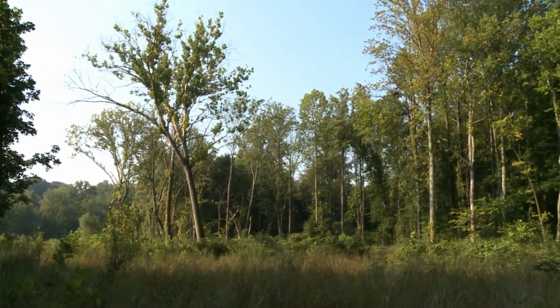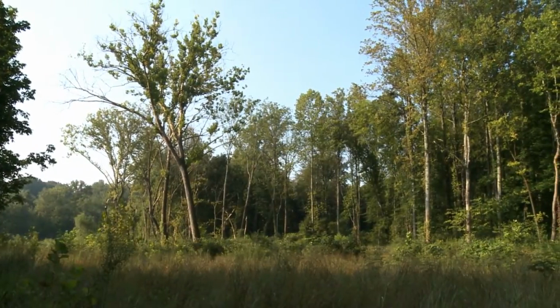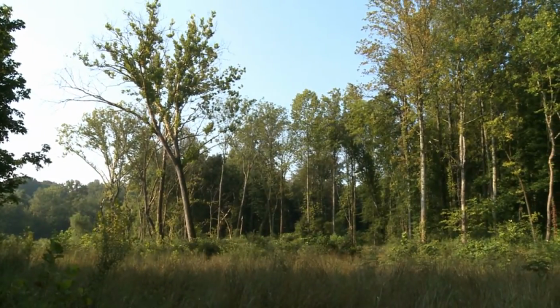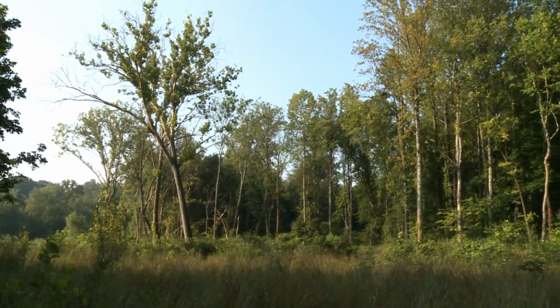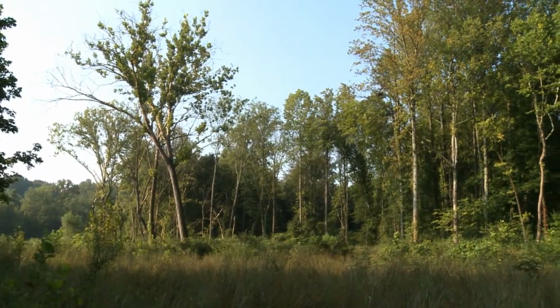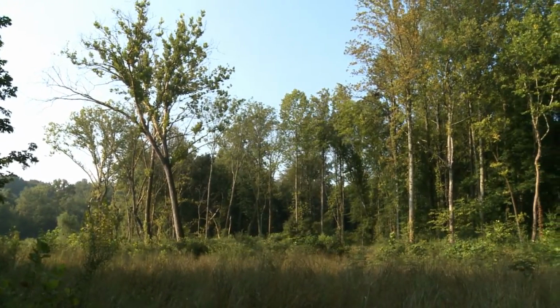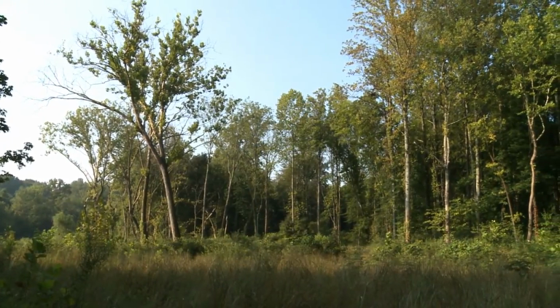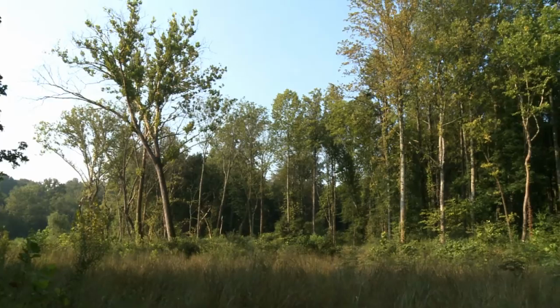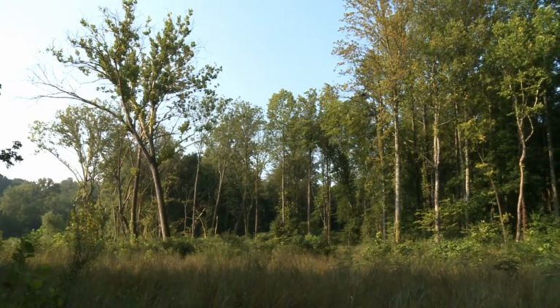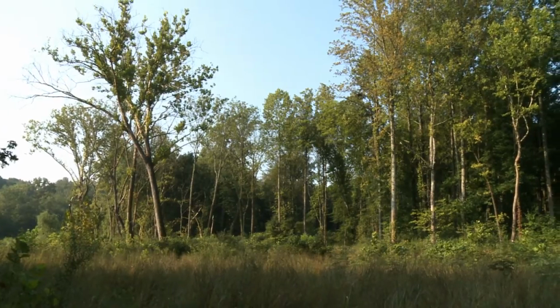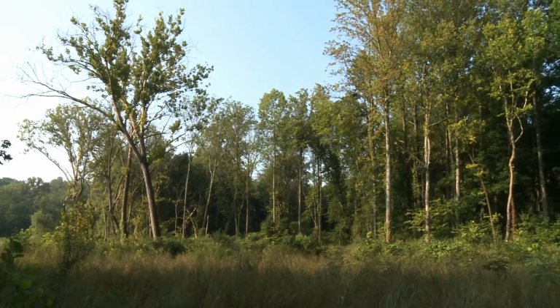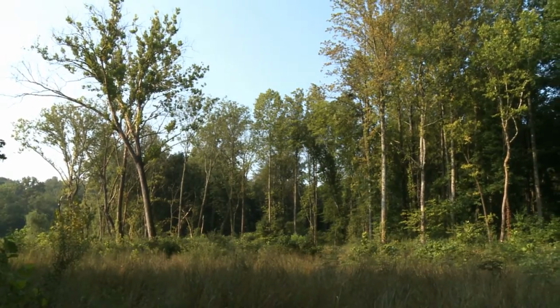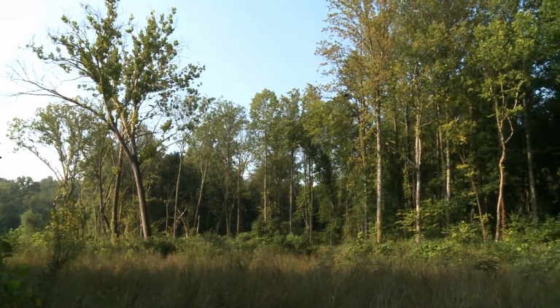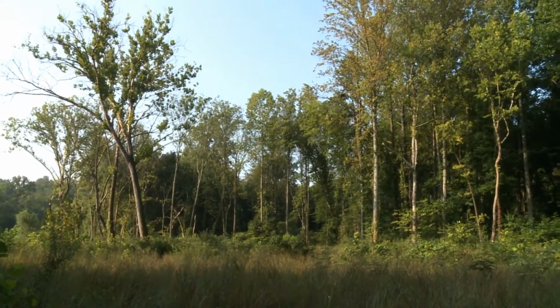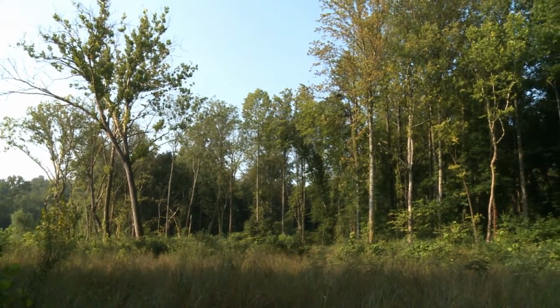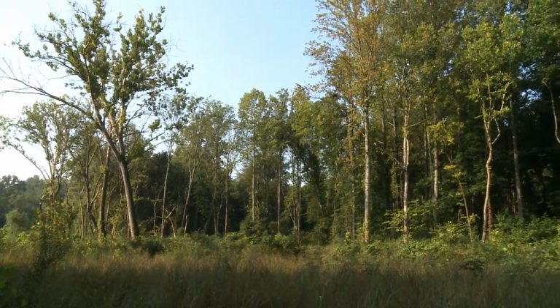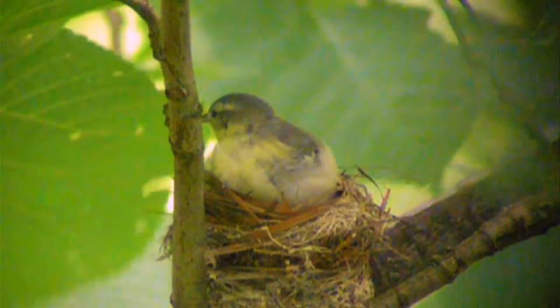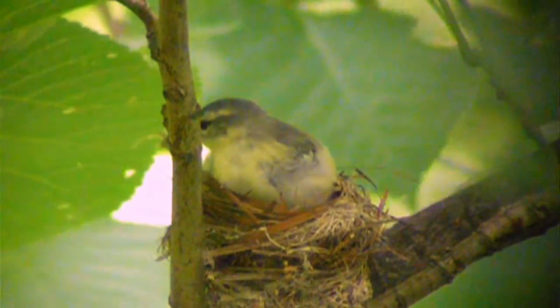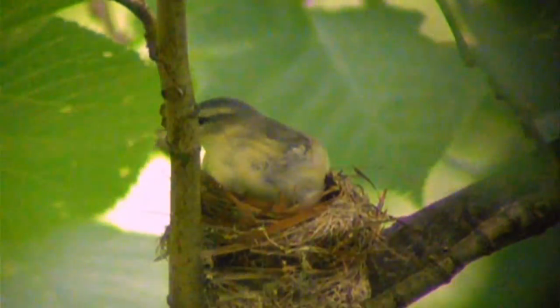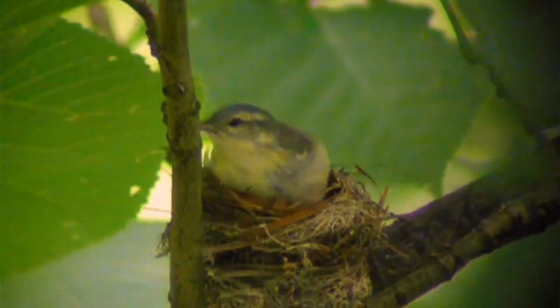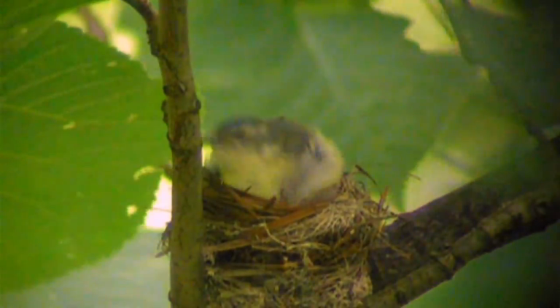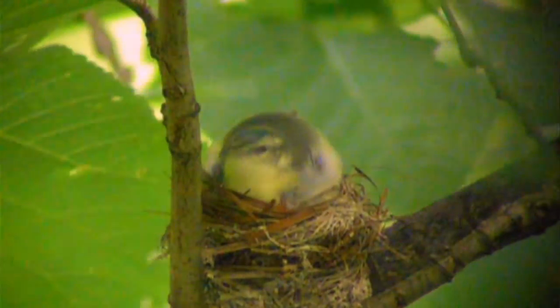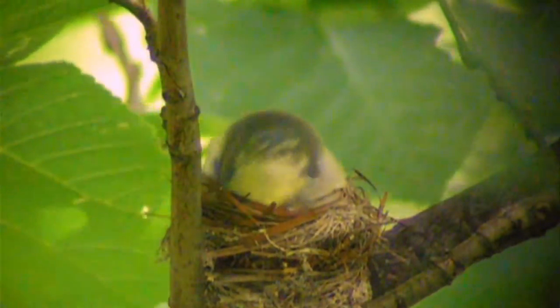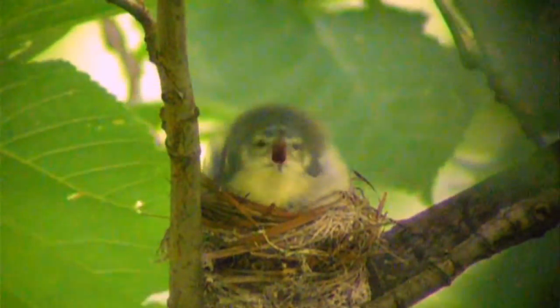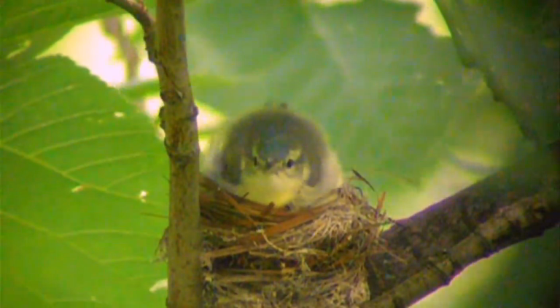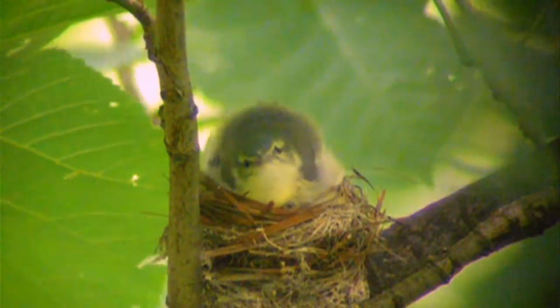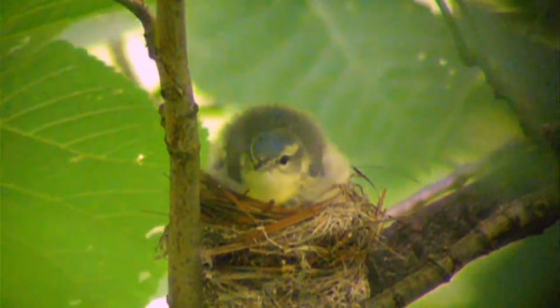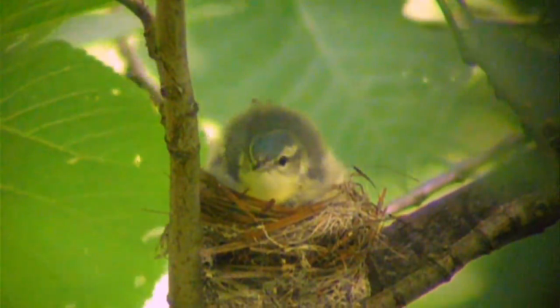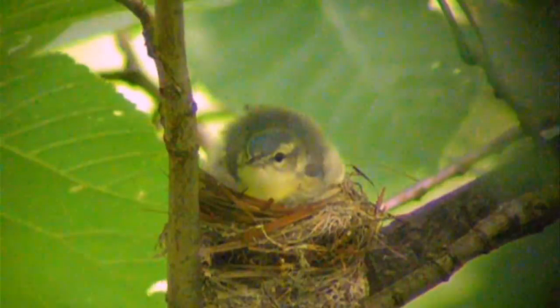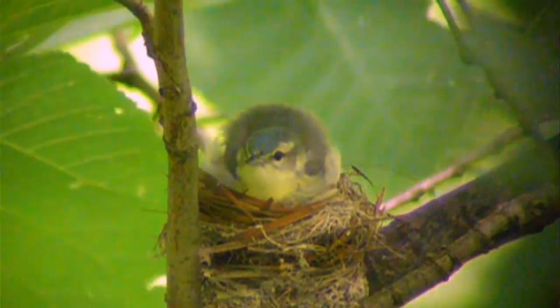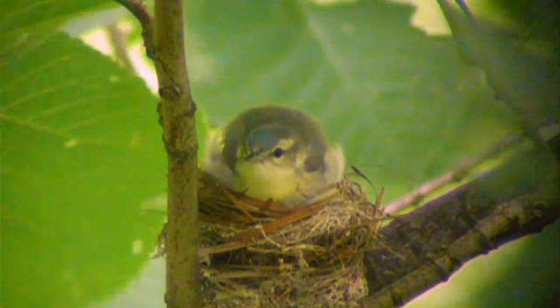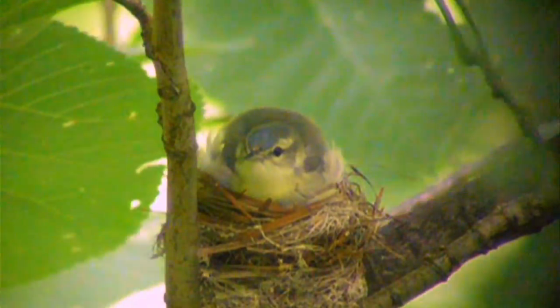My name is Thon Bovis. I am a doctoral candidate in the Department of Forestry, Wildlife and Fisheries at the University of Tennessee.